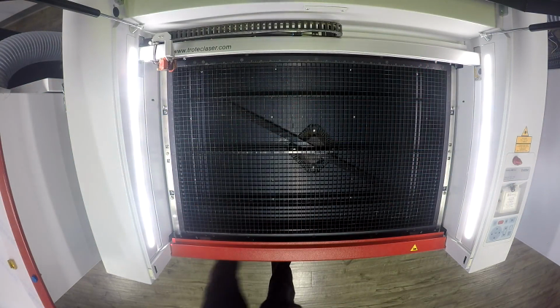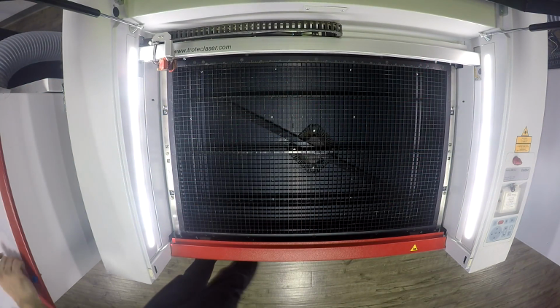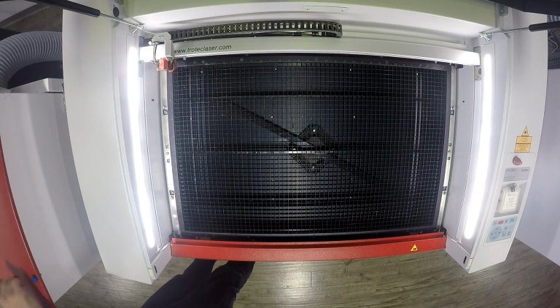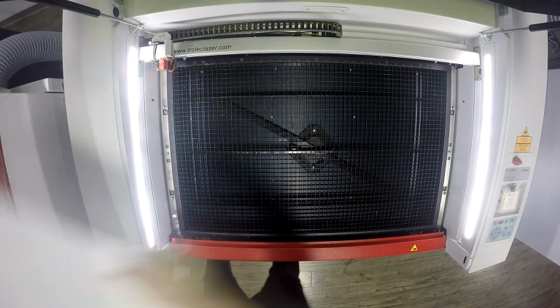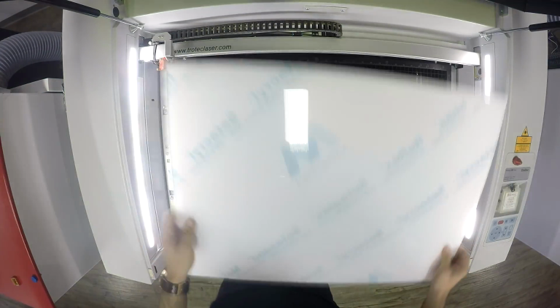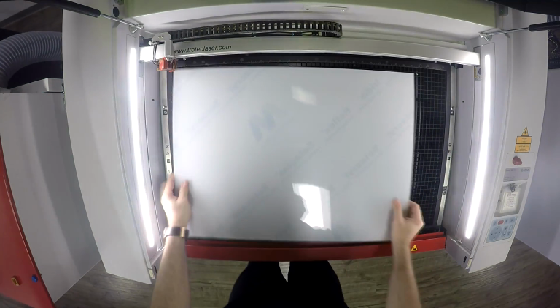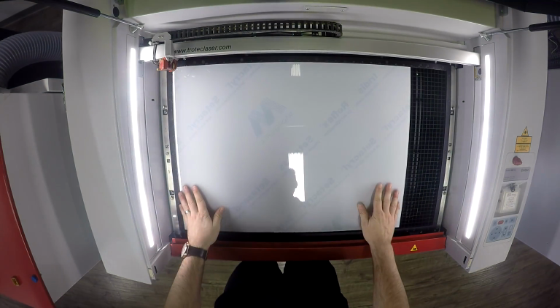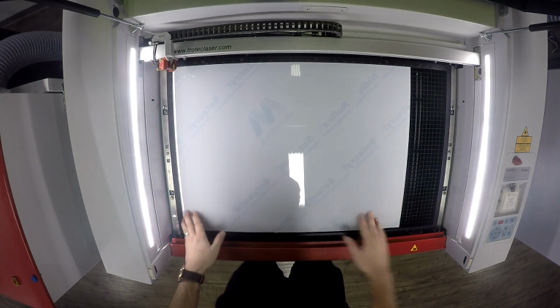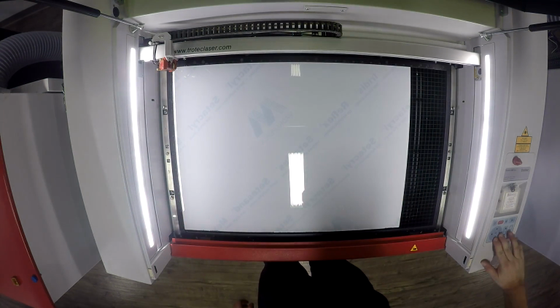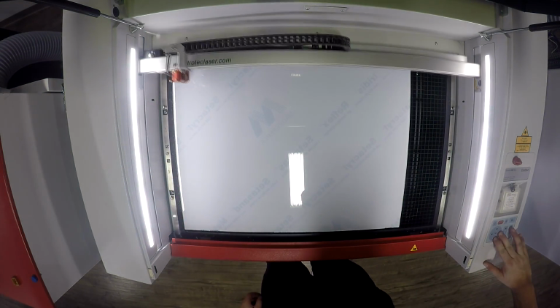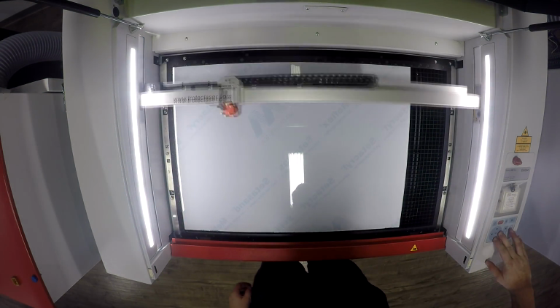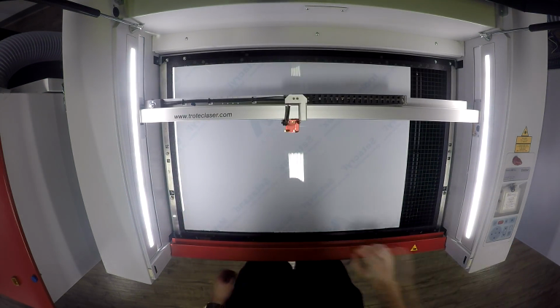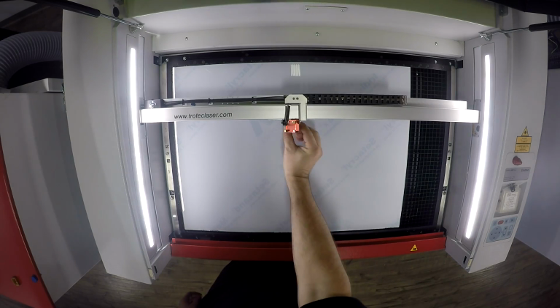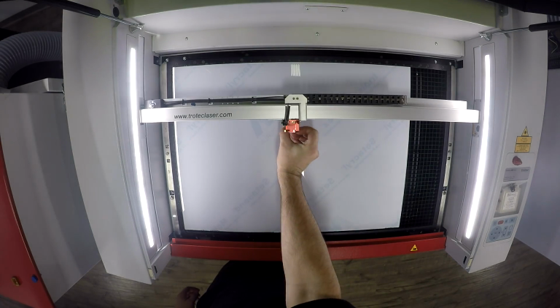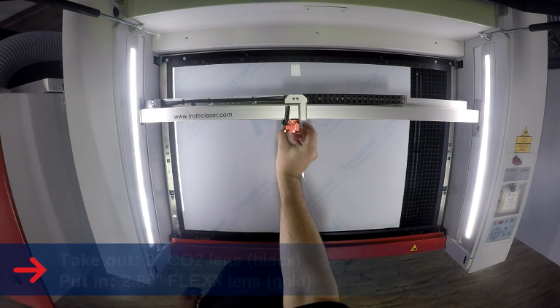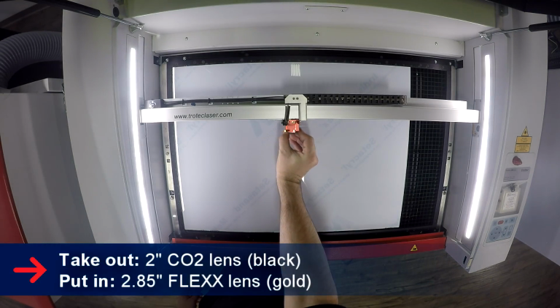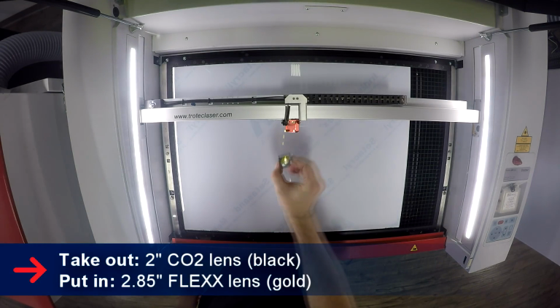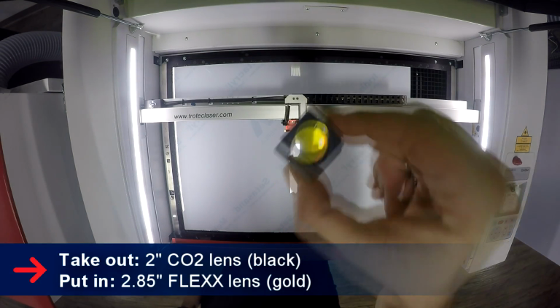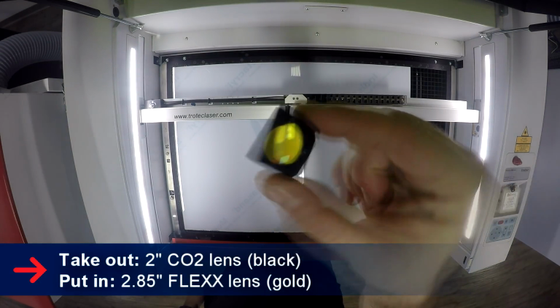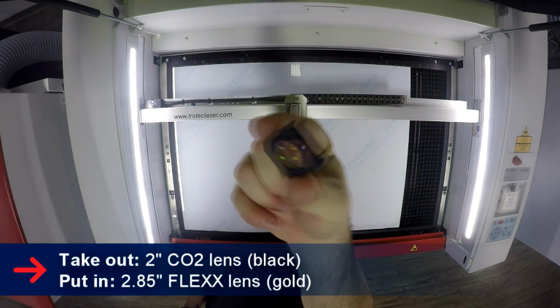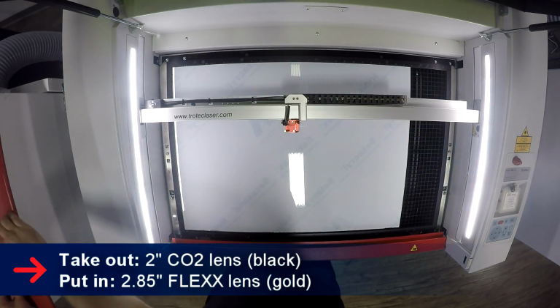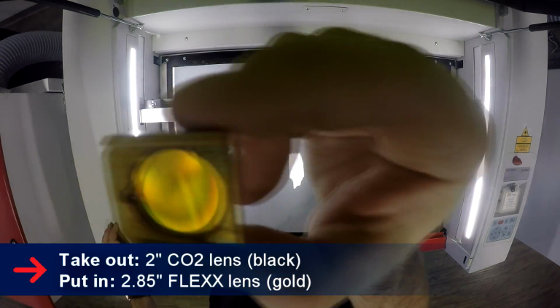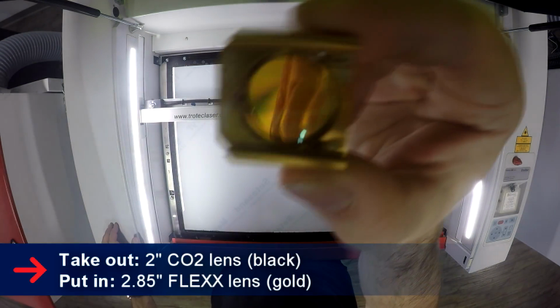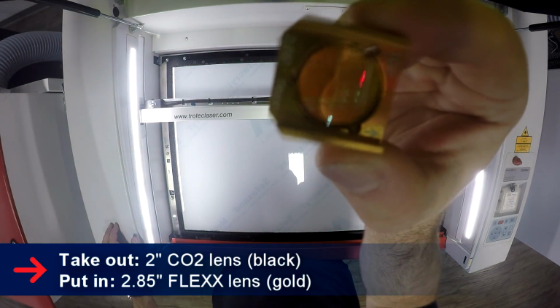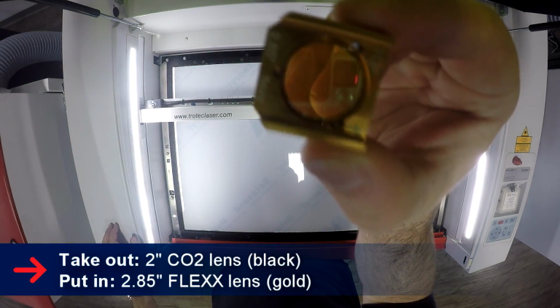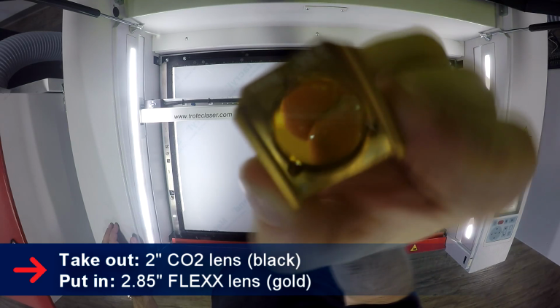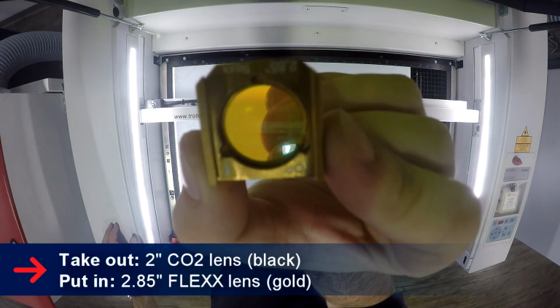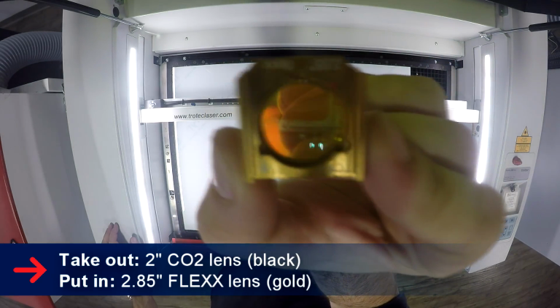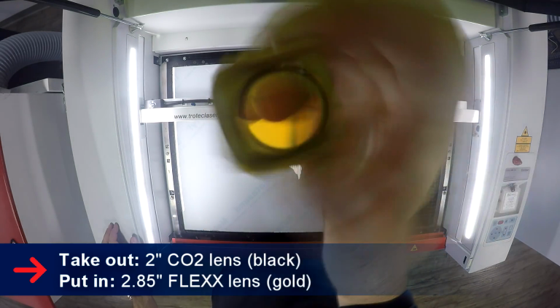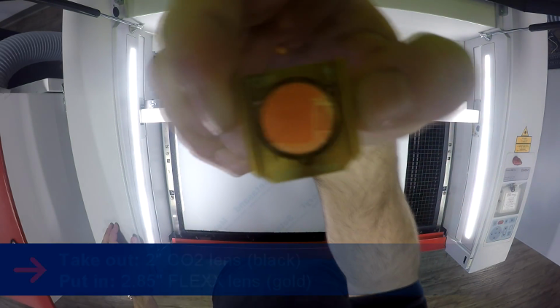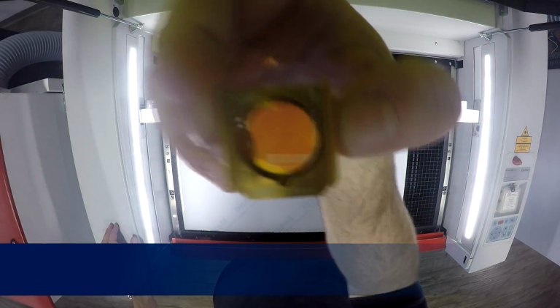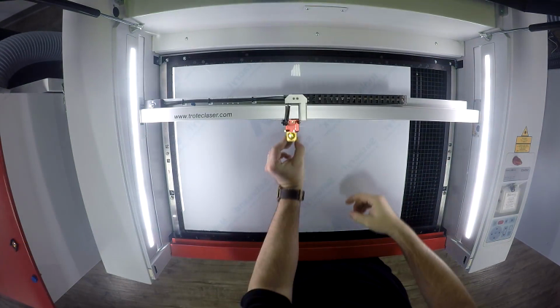To make our jigs, we started with our 6mm Trilblast Clear acrylic, placed it into our Speedy 360 Flex, and we switched our 2-inch lens for our 2.85-inch Flex lens. This will ensure that we can cut our plastics and engrave our metals.